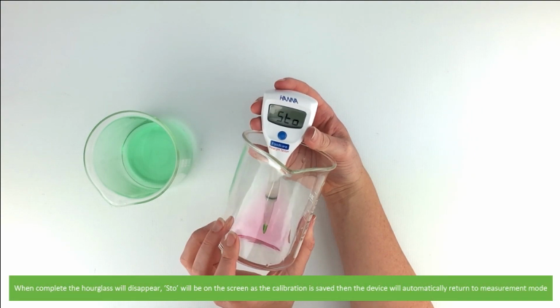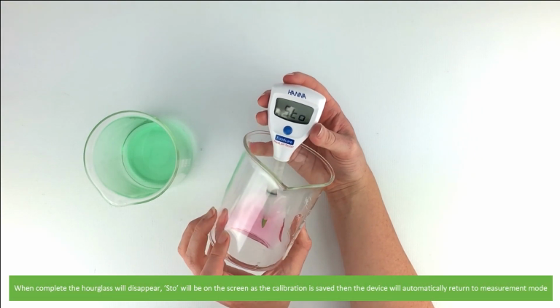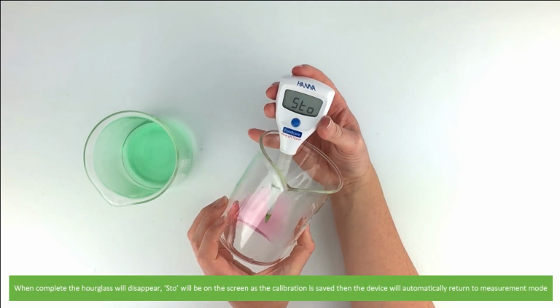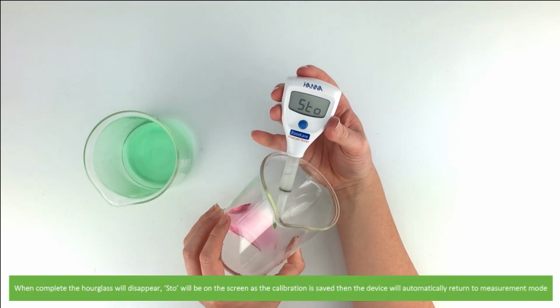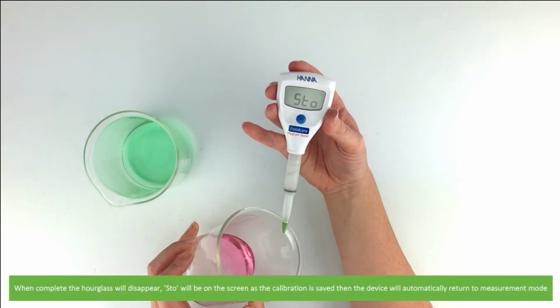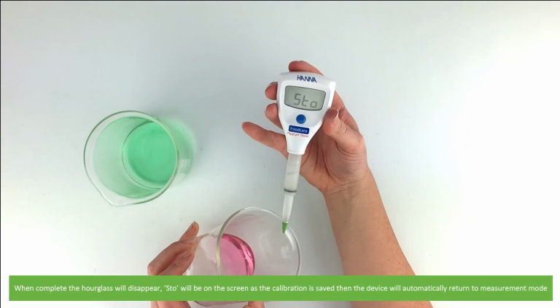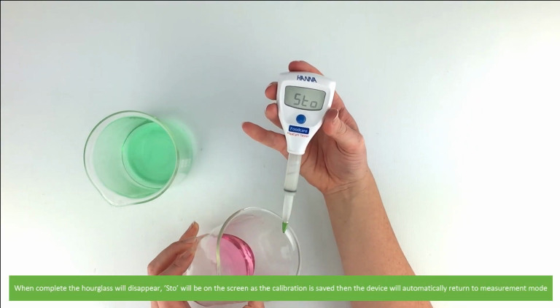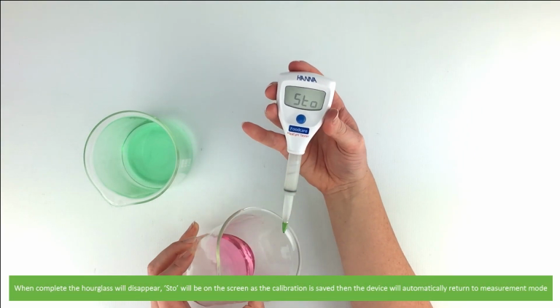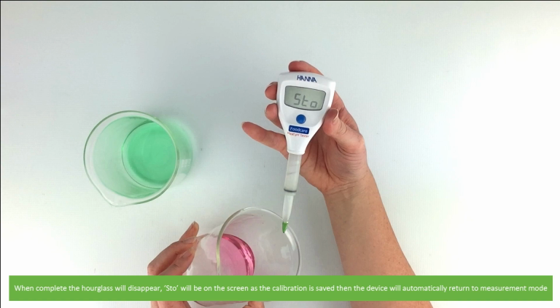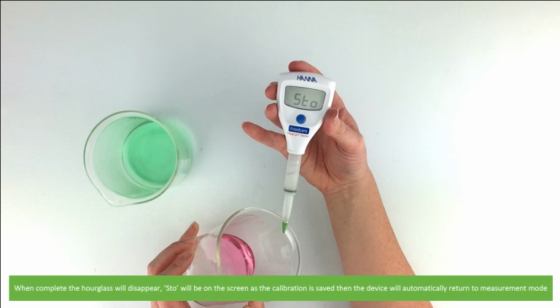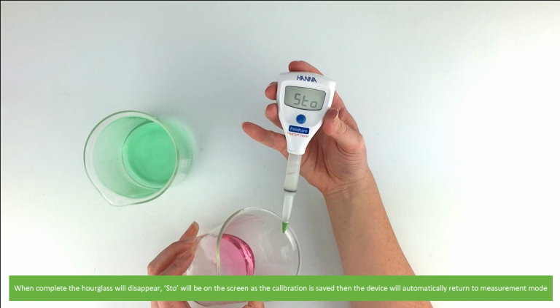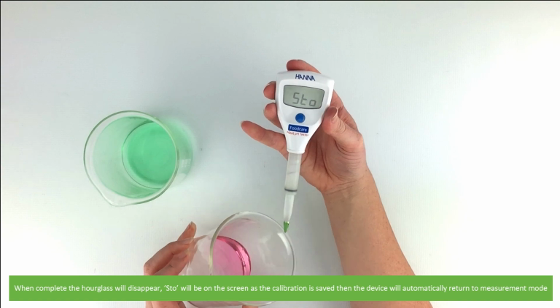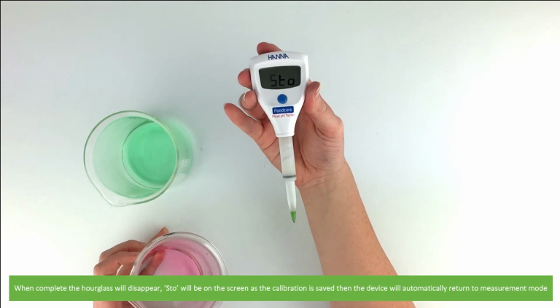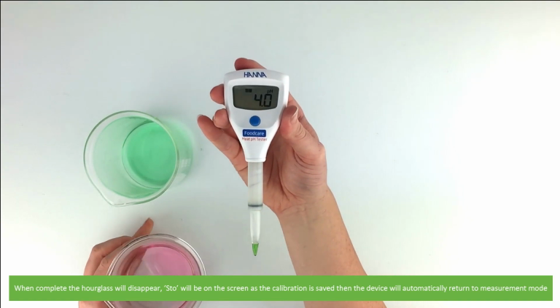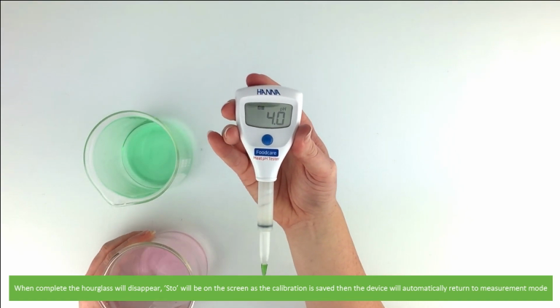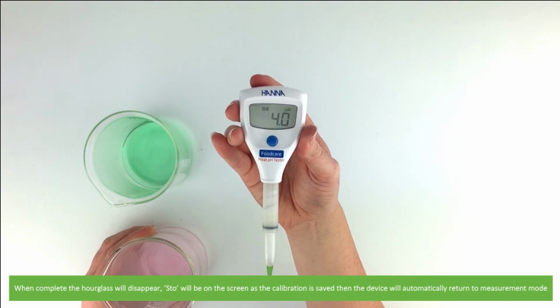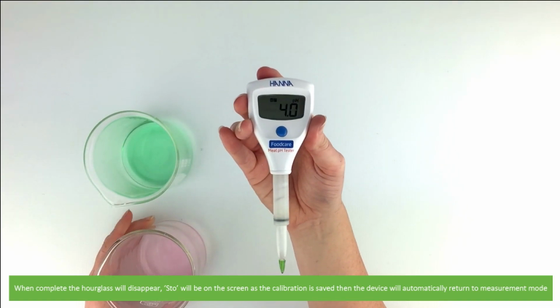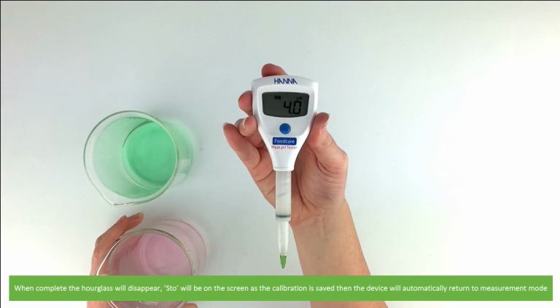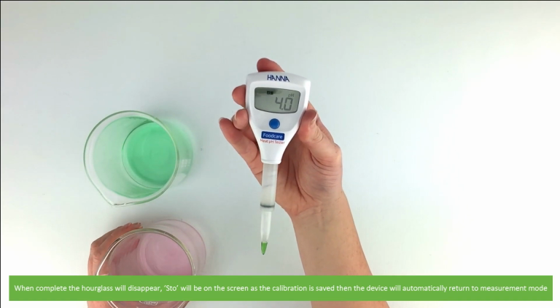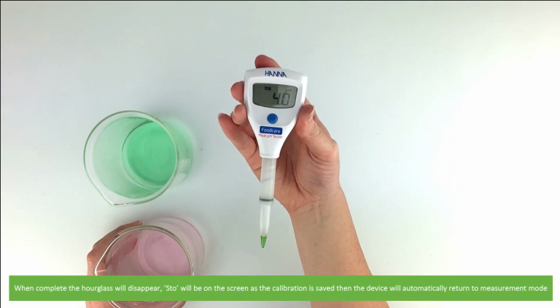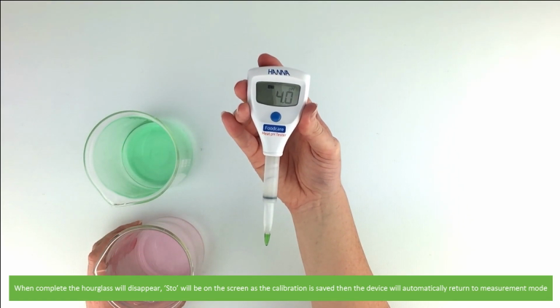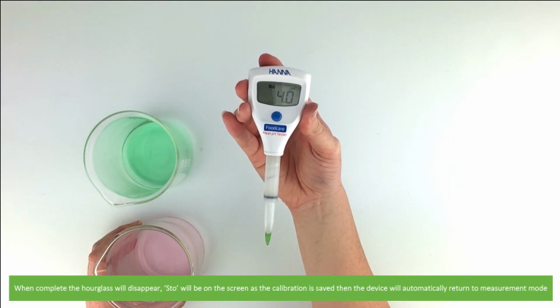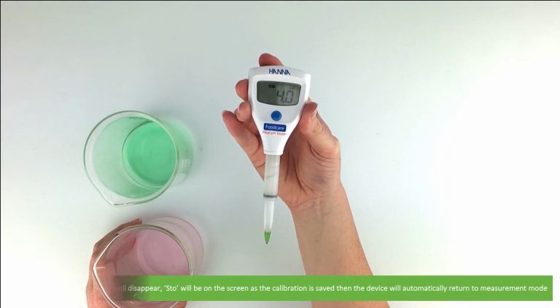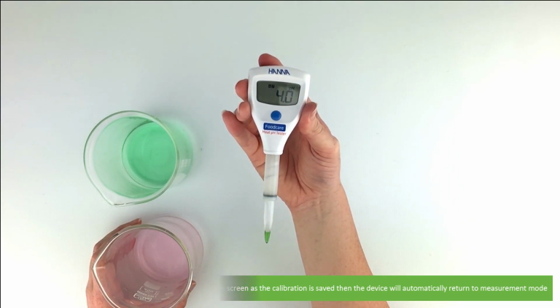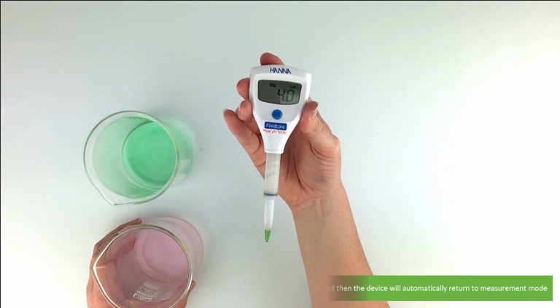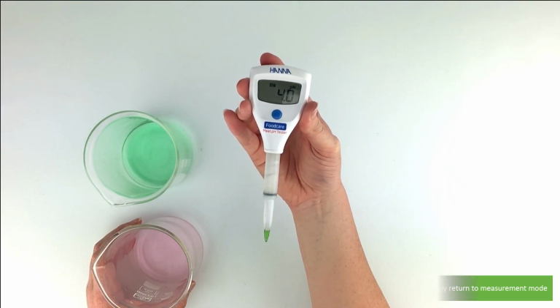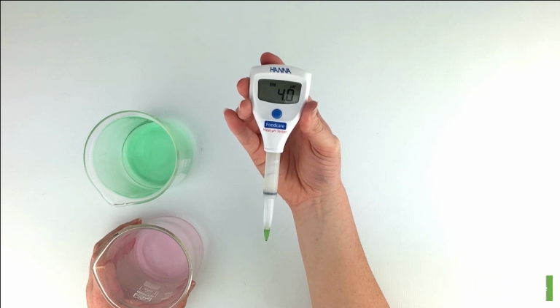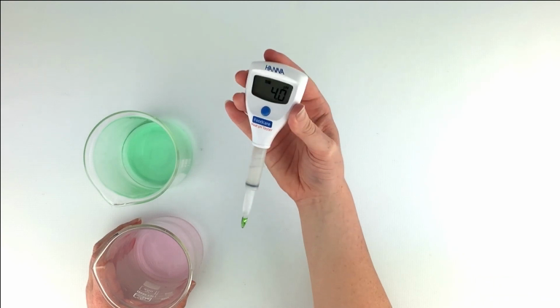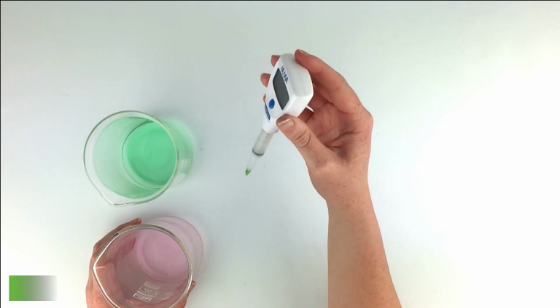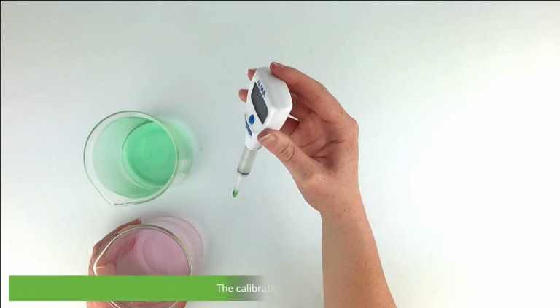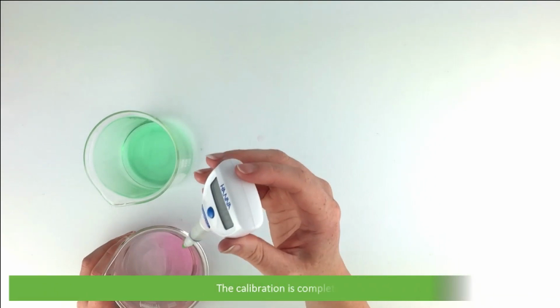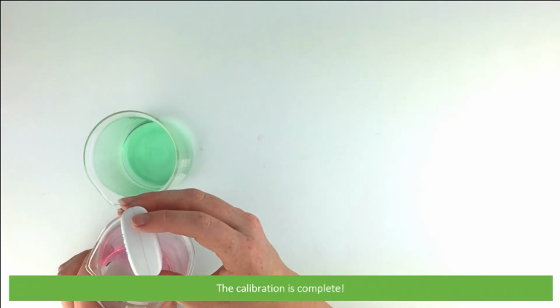STO will be on the screen as the calibration is saved, then the device will automatically return to measurement mode. The calibration is complete.